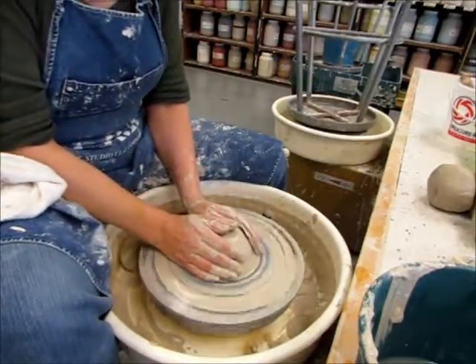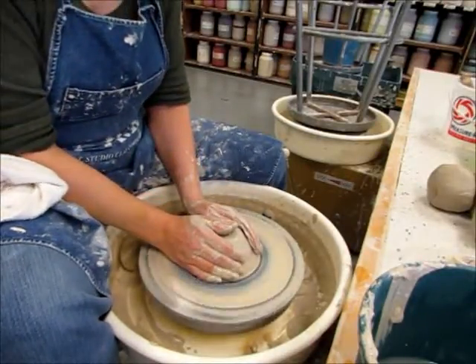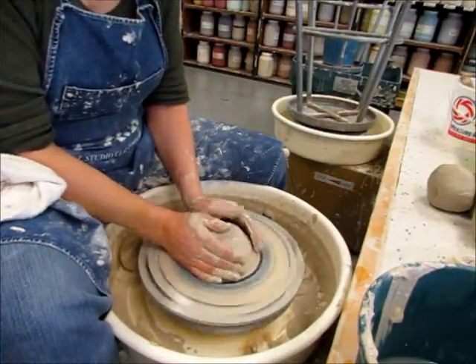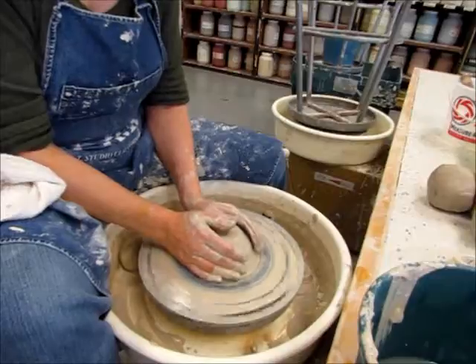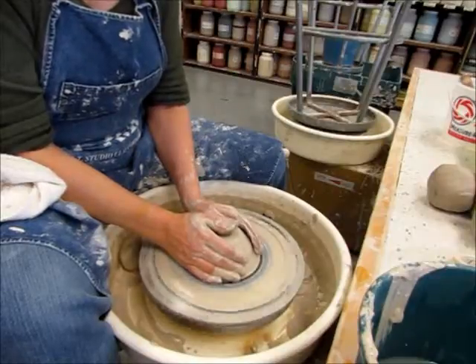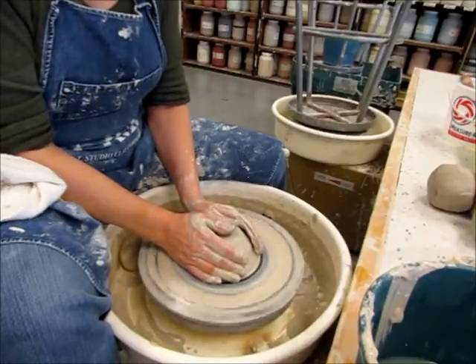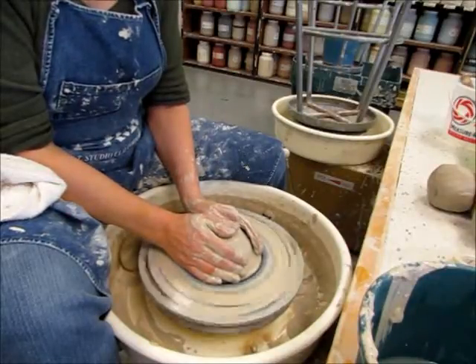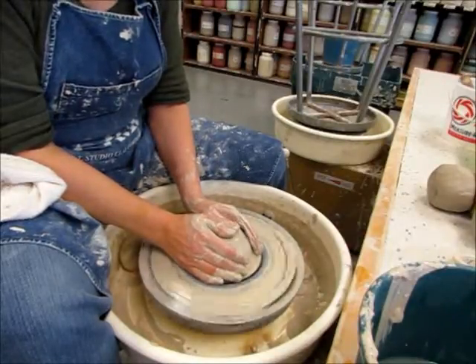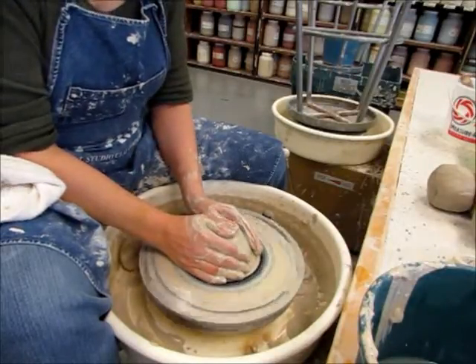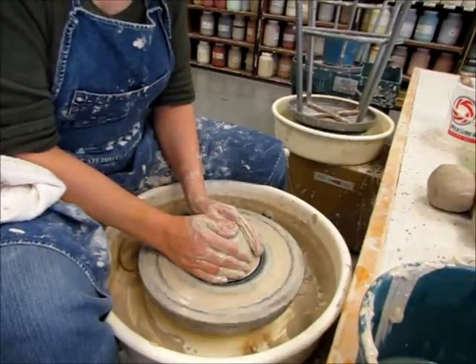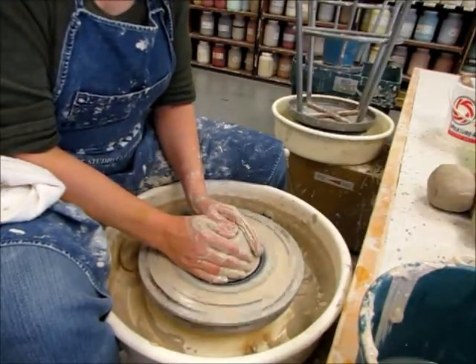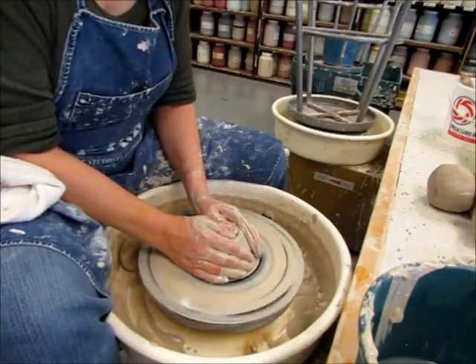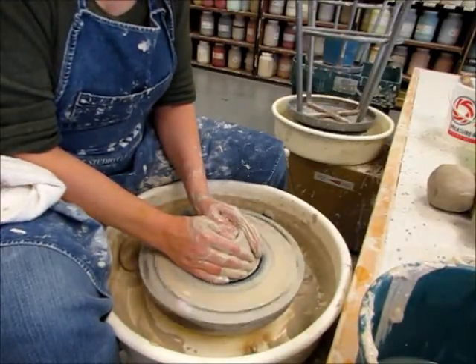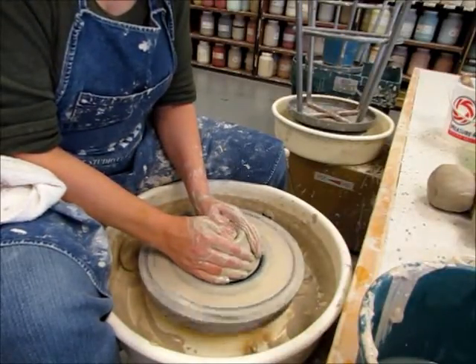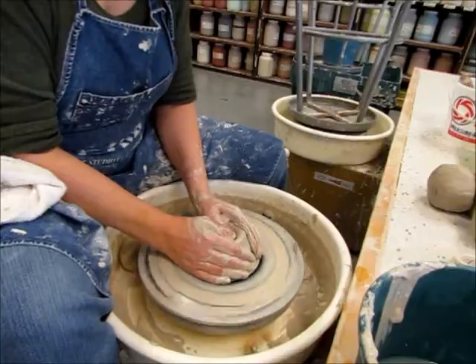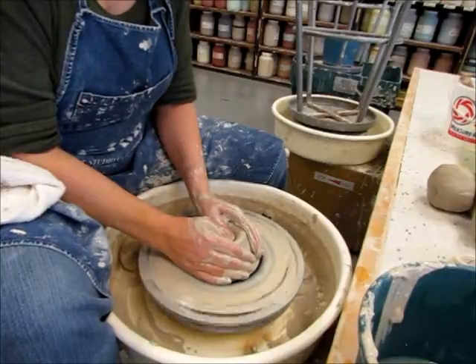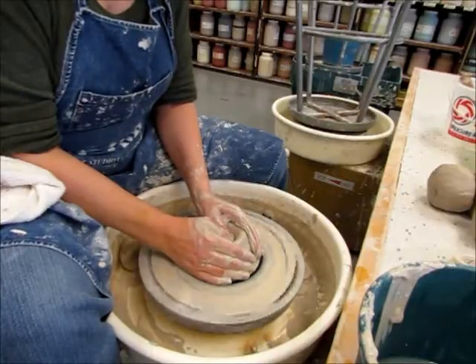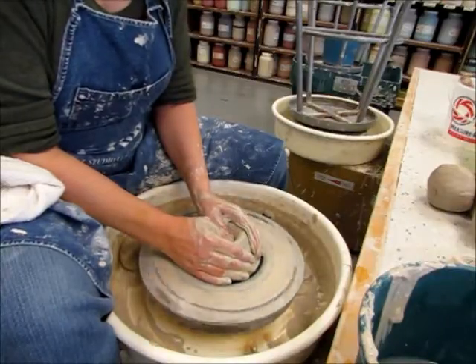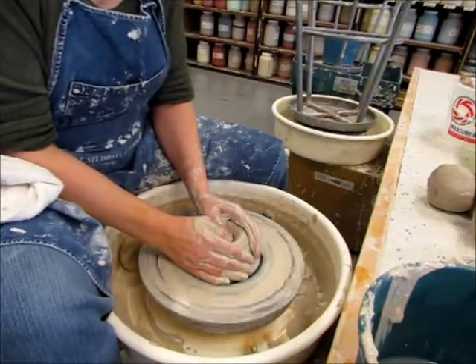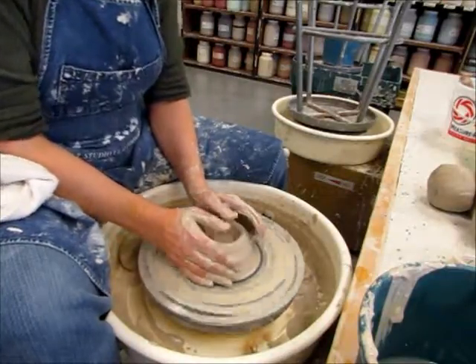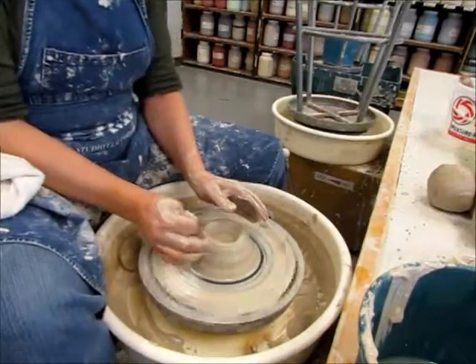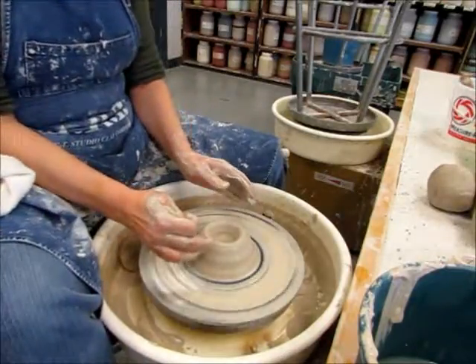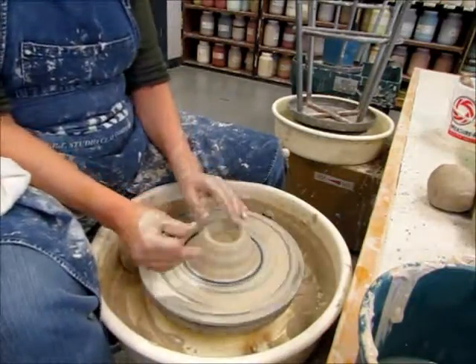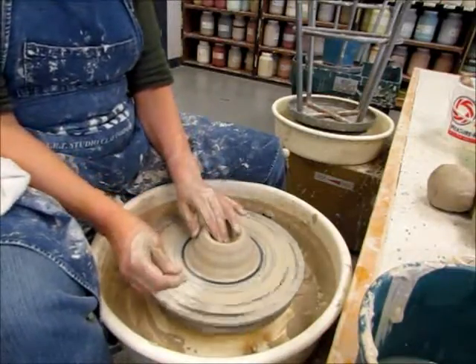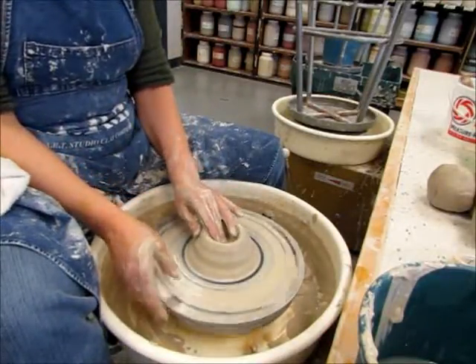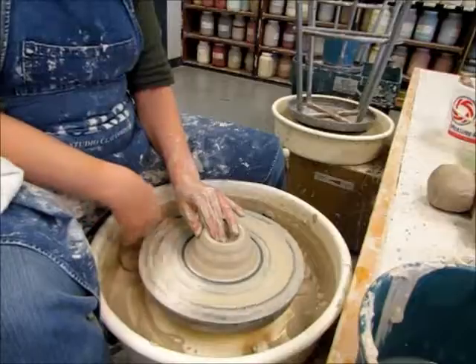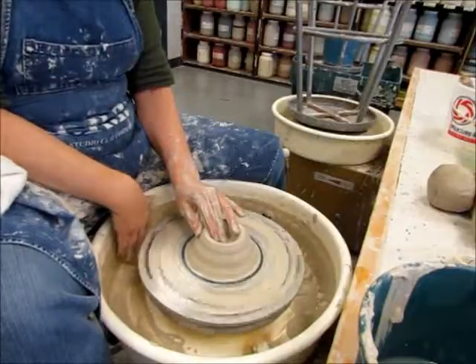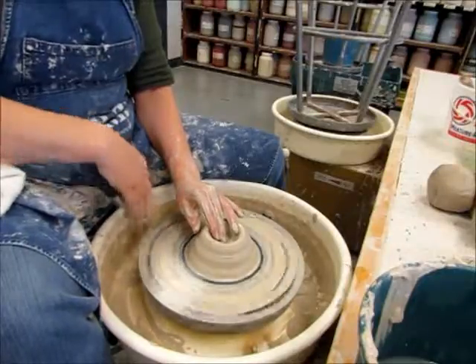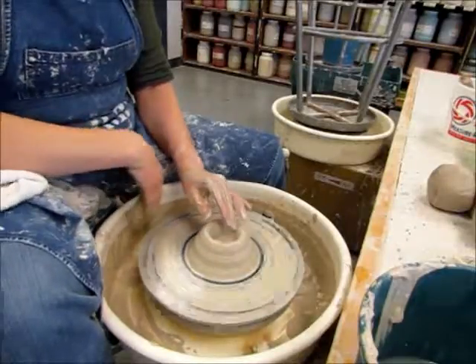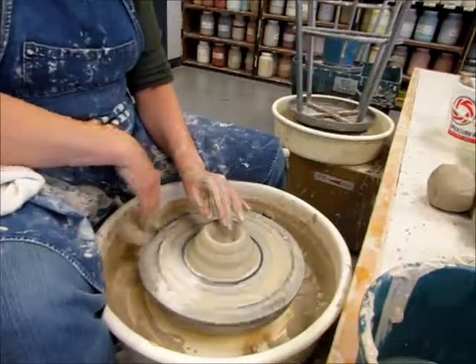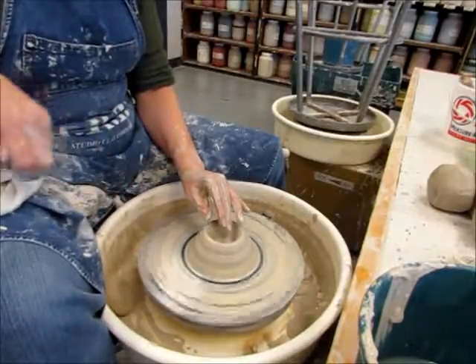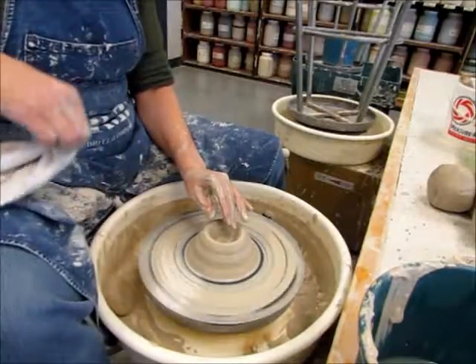I'm going to cup my clay. I'm going to keep my thumbs tight together and slowly bring the tips of my thumbs down into the clay. Now if your hands are smaller or your thumbs aren't very strong, there's another way to do that as well.